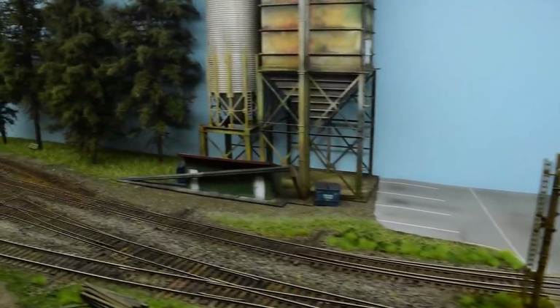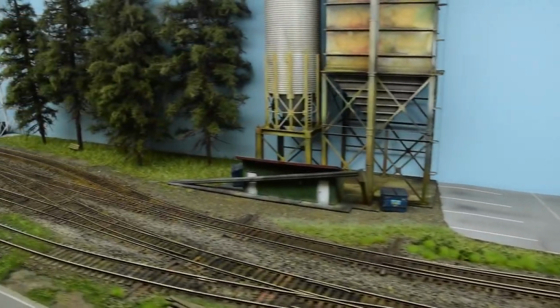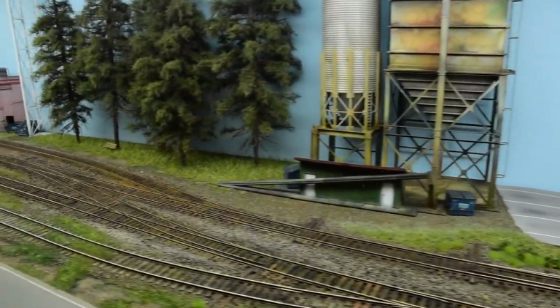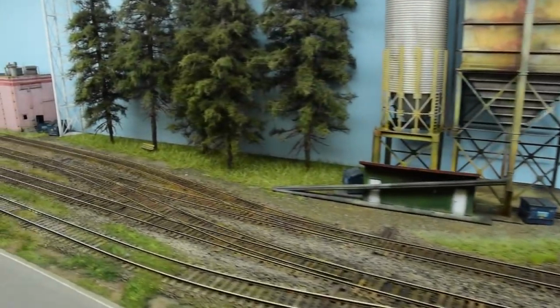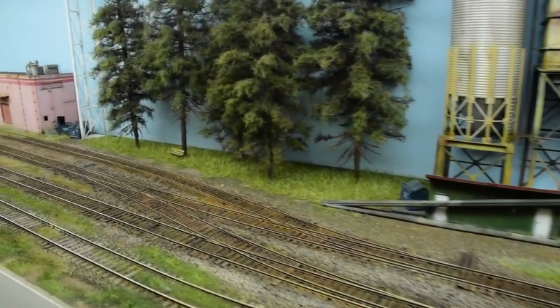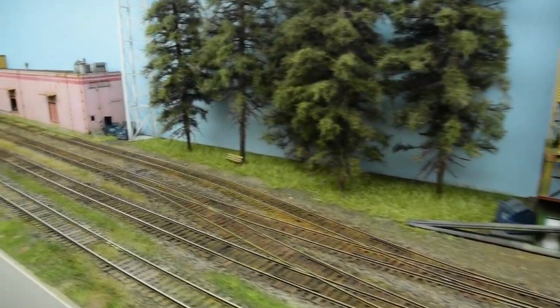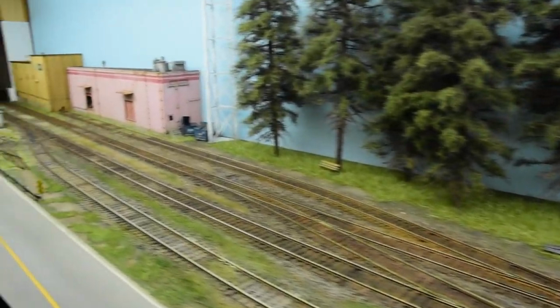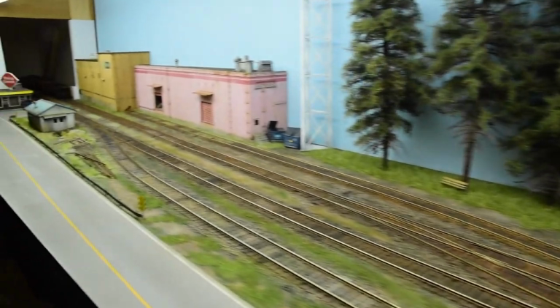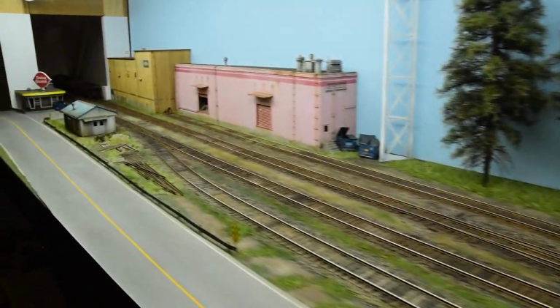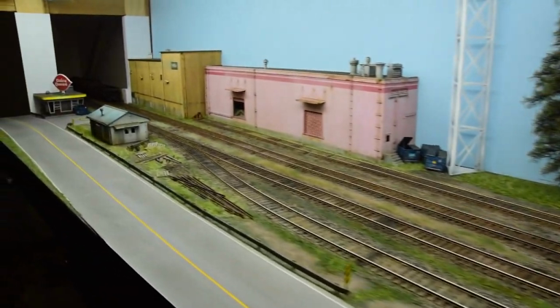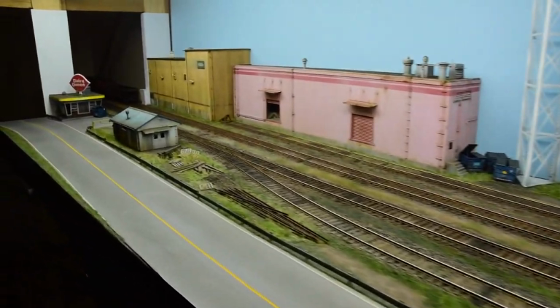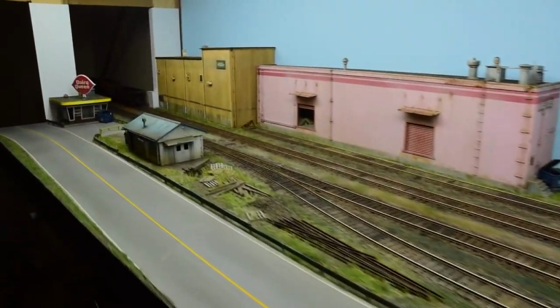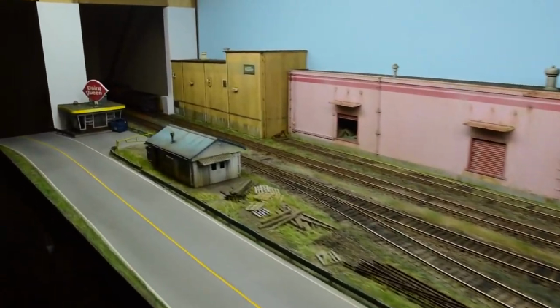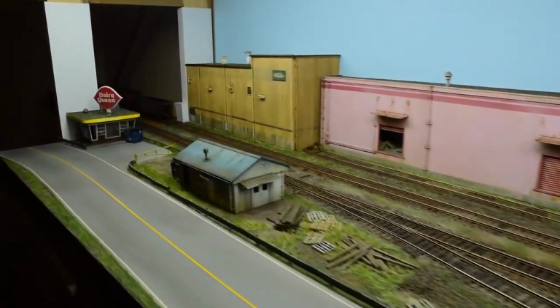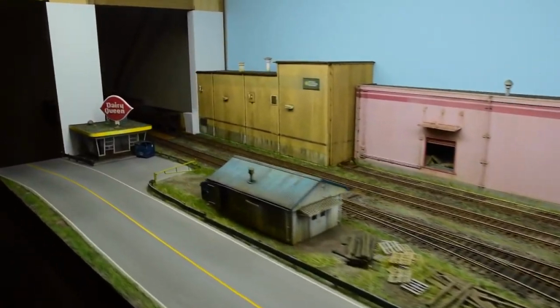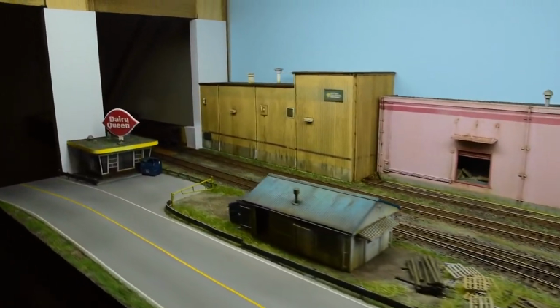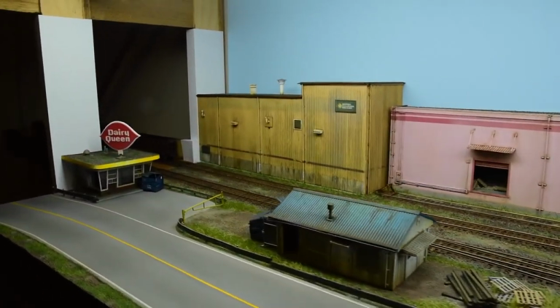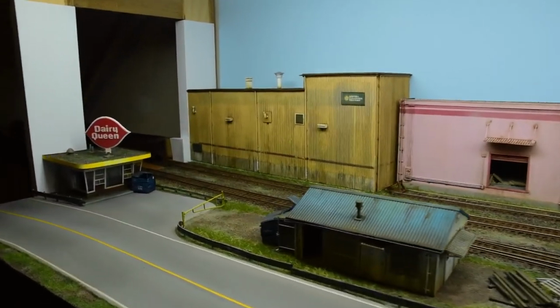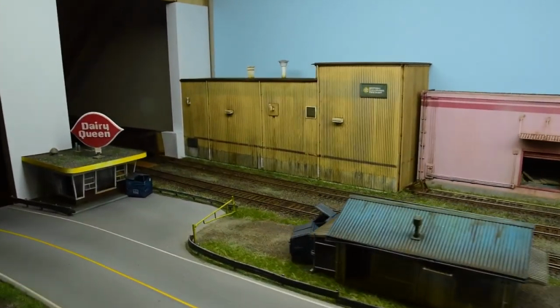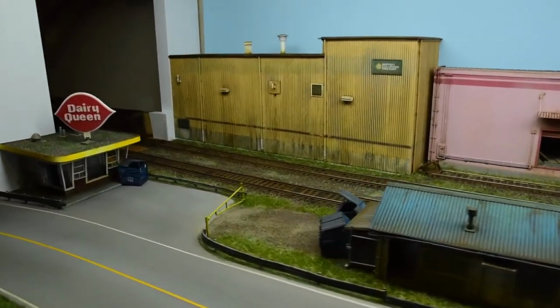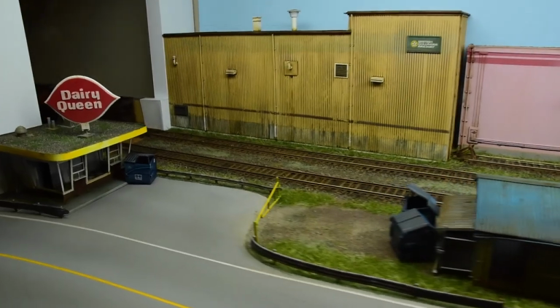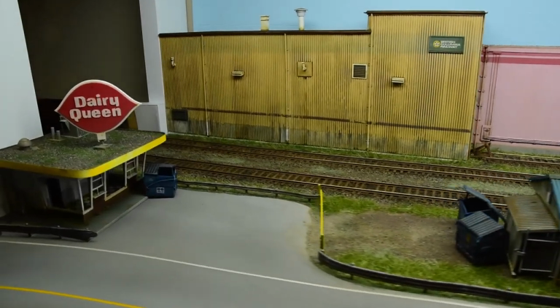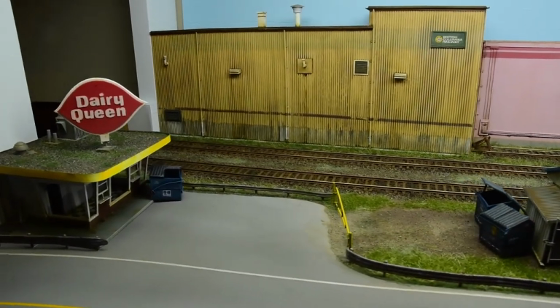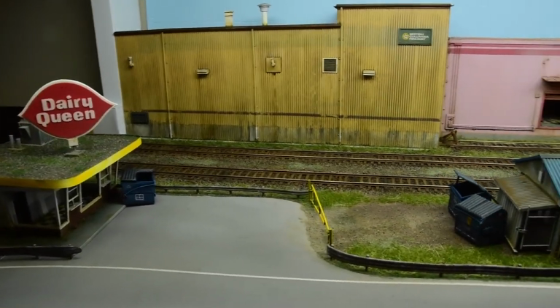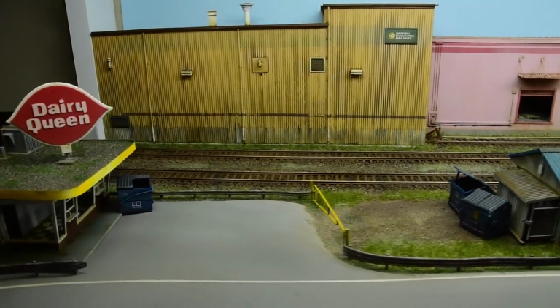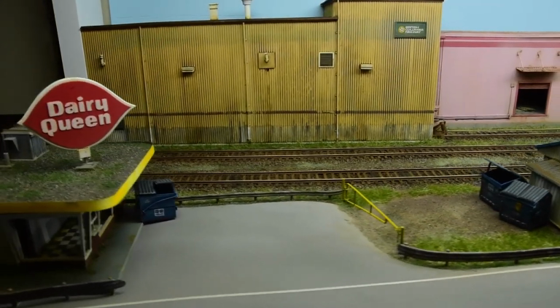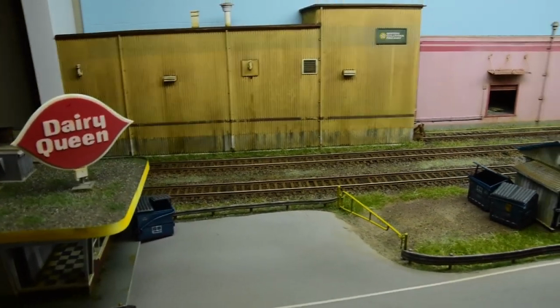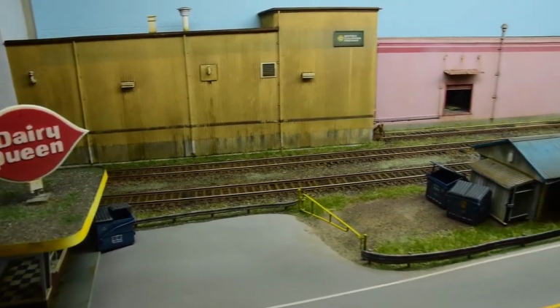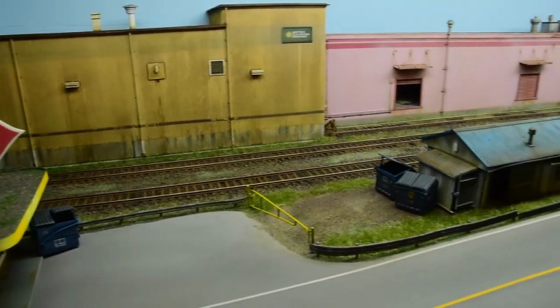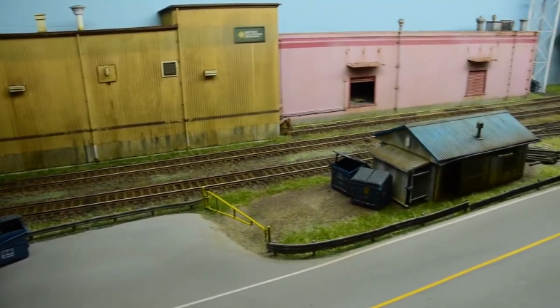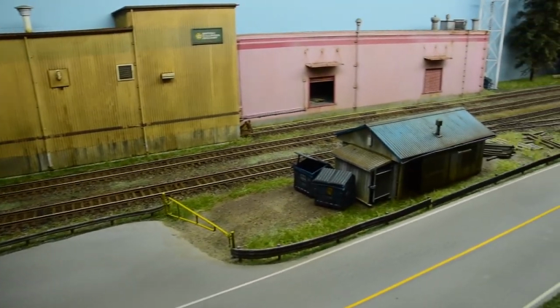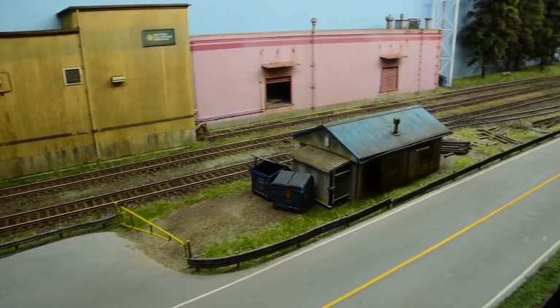I'm pretty happy with how it's all panned out. It's a lot of fun to operate and it looks really good with the rolling stock and the locomotives. As a diorama, I think it meets the qualification.